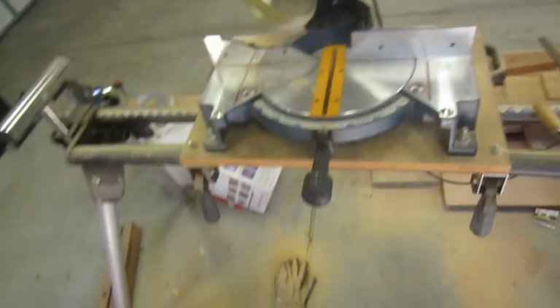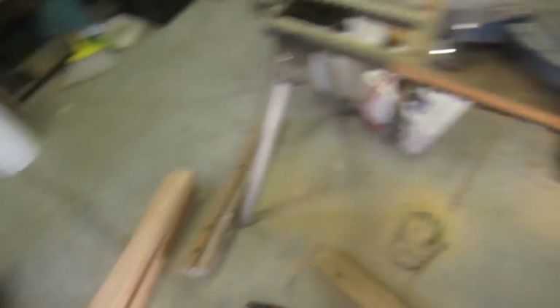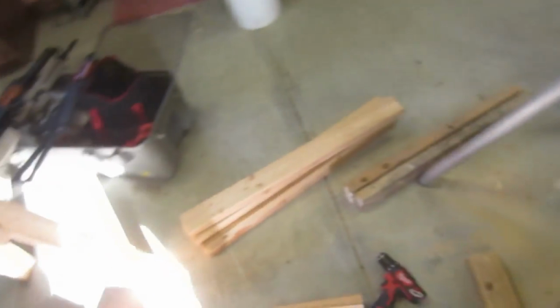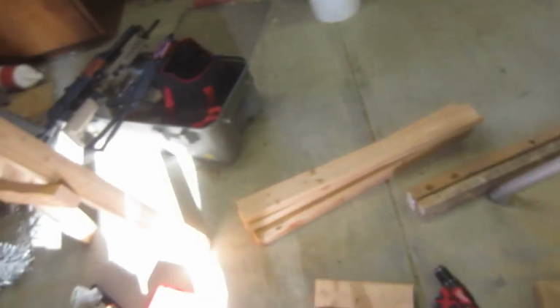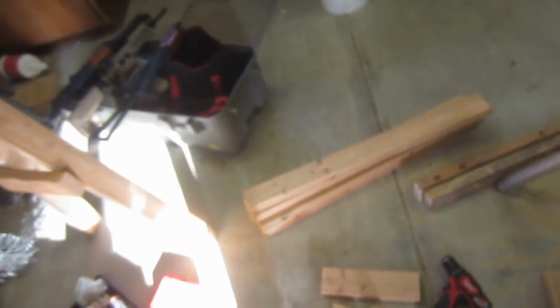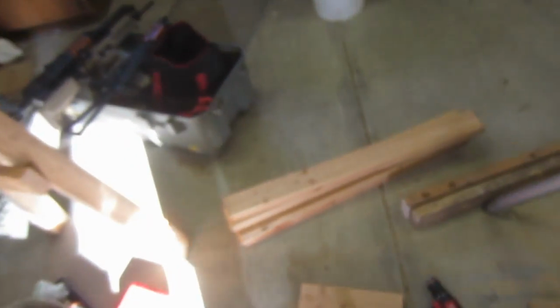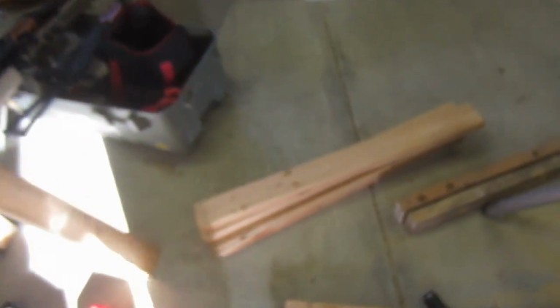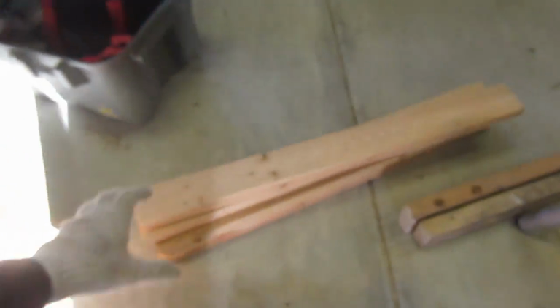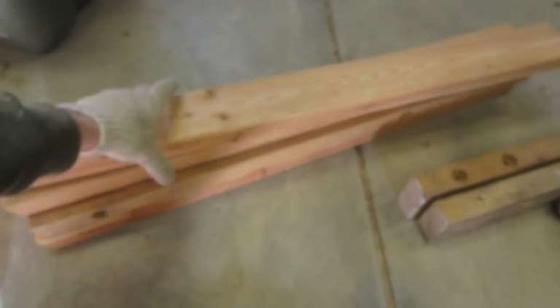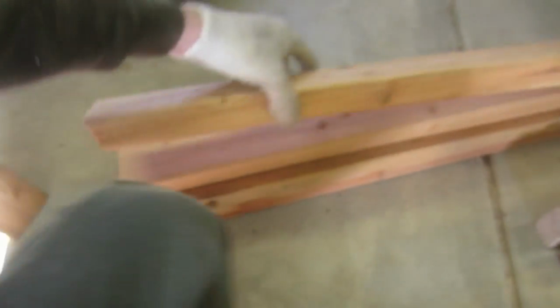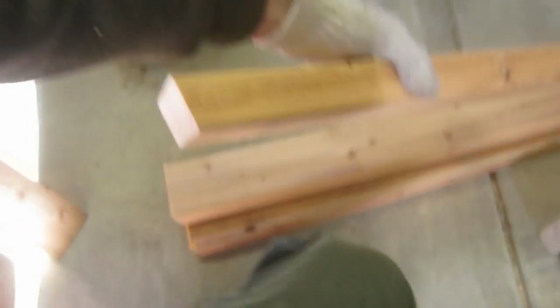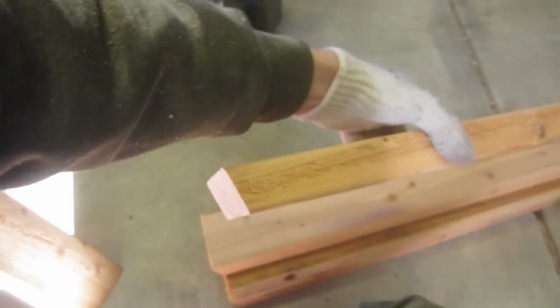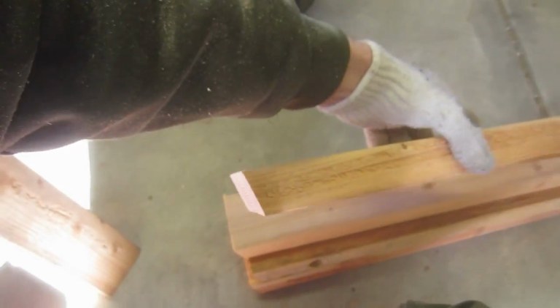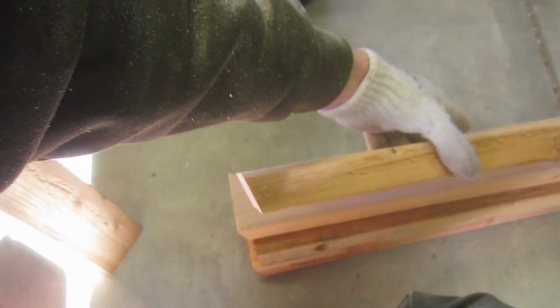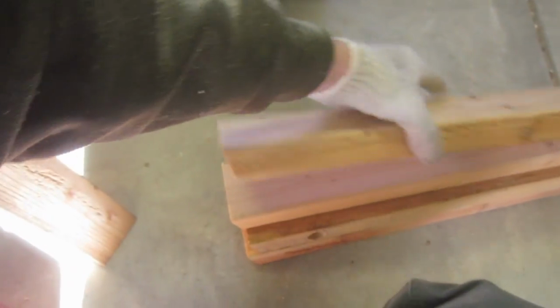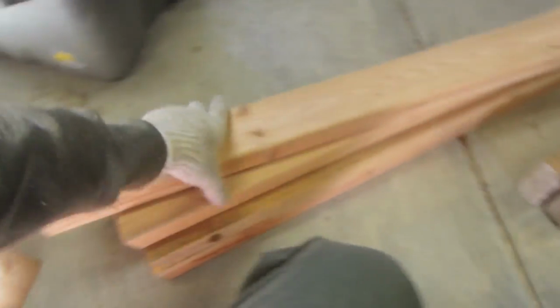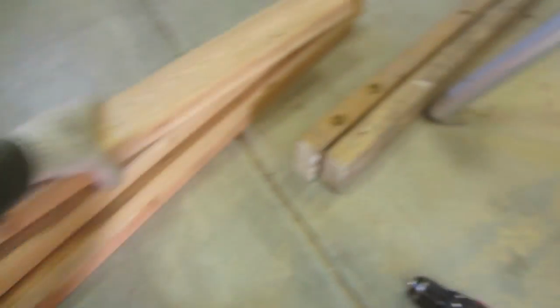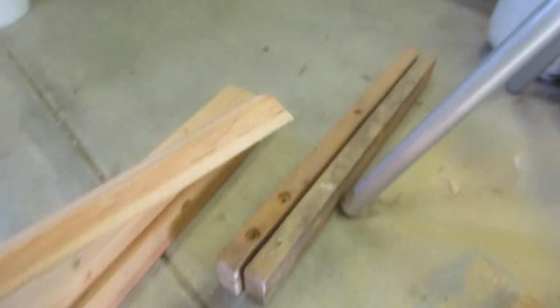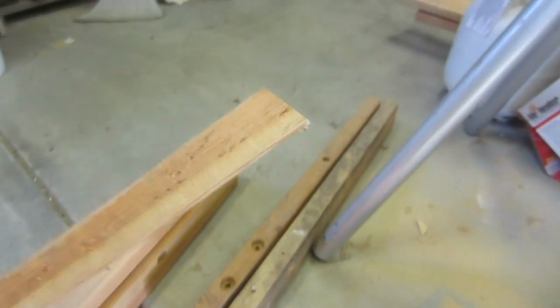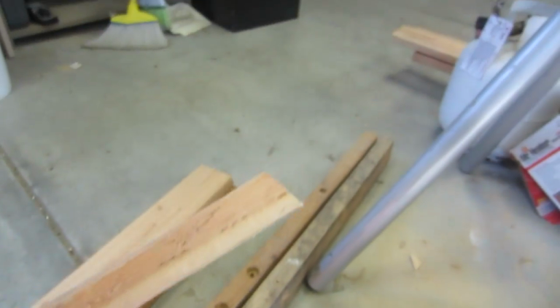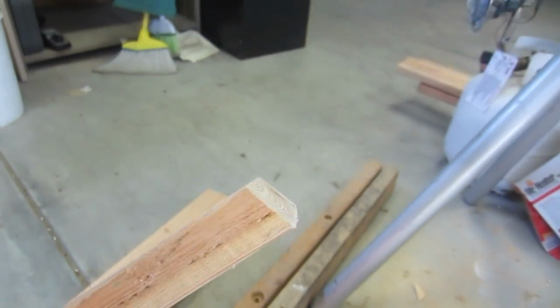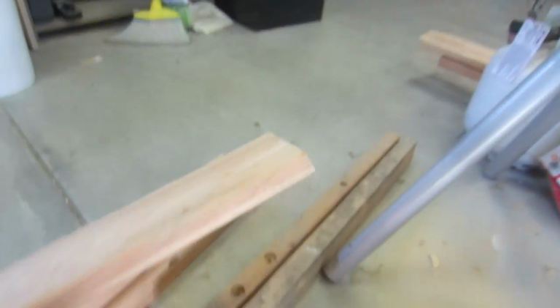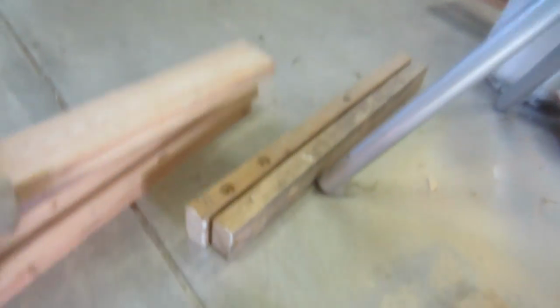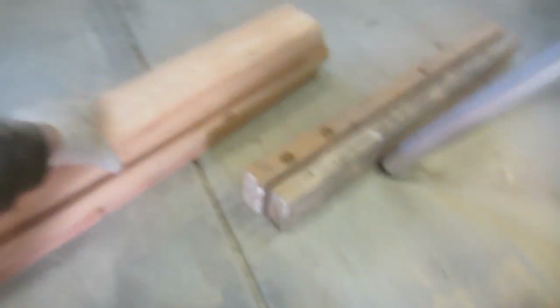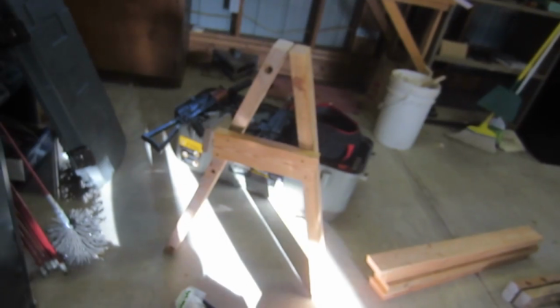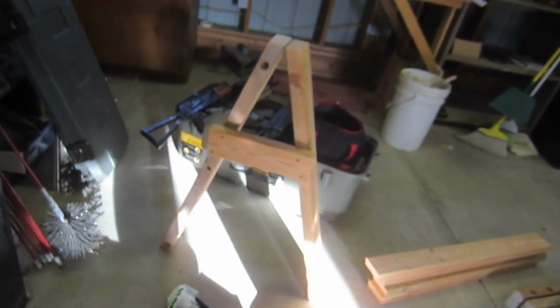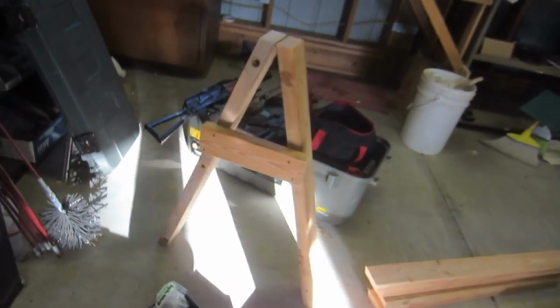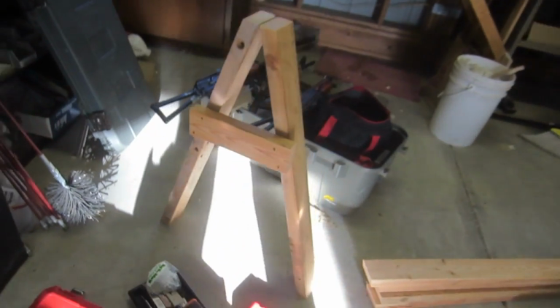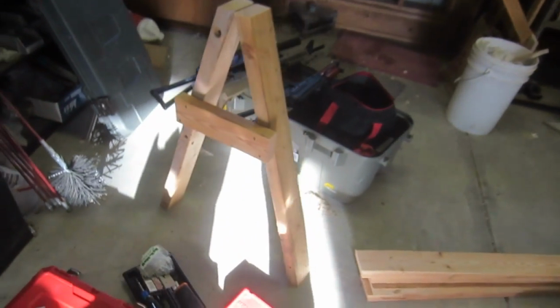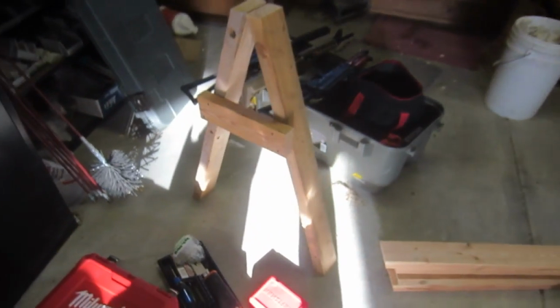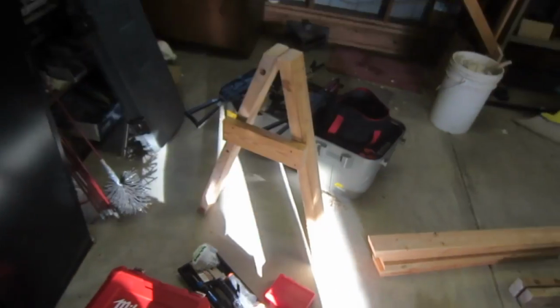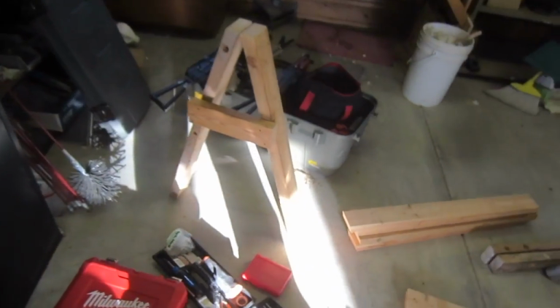So I got my pieces cut — a bunch of 2x4s, 17 degrees there, 17 there, and here's one section.